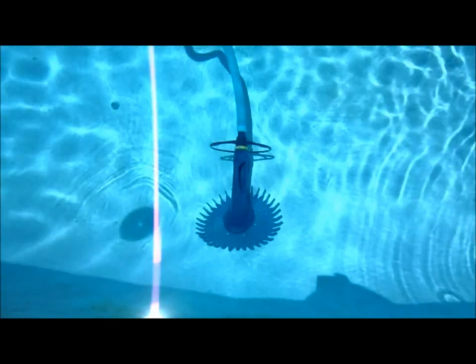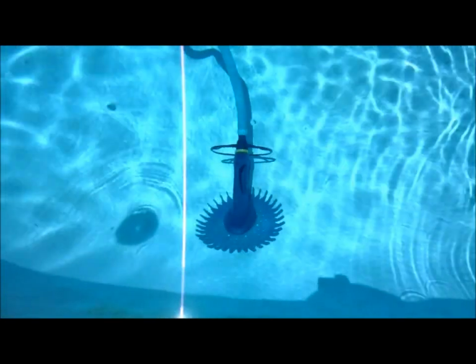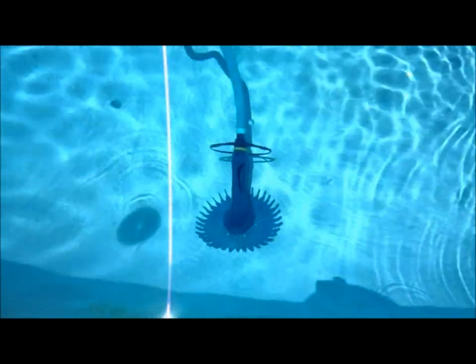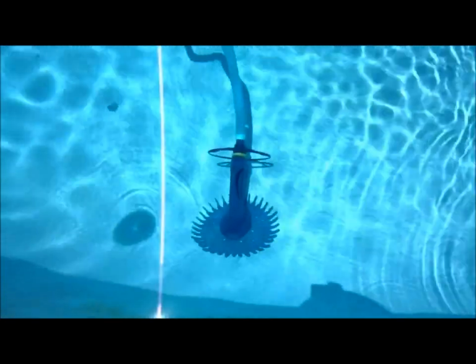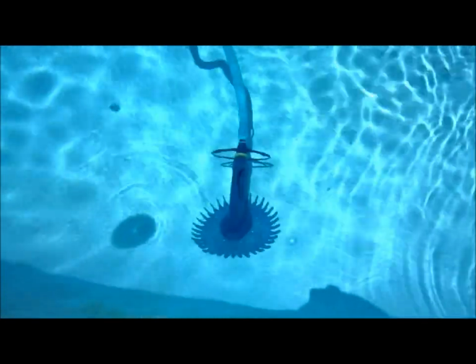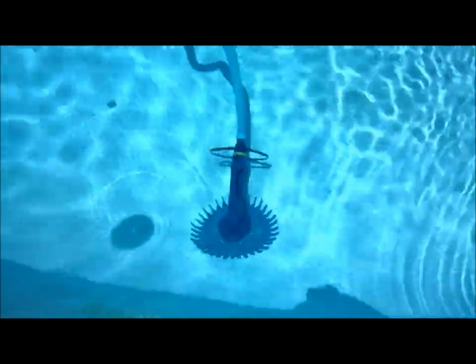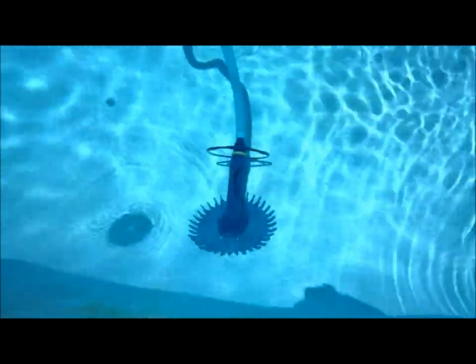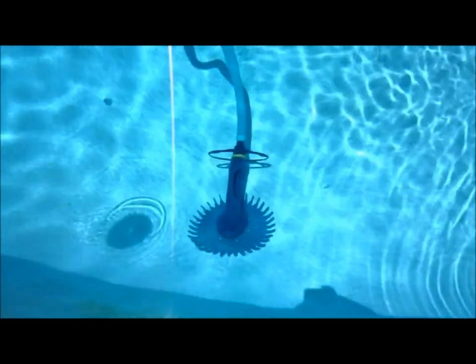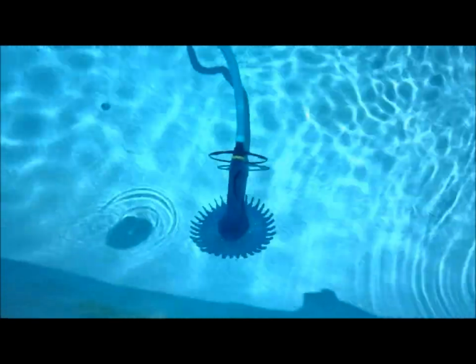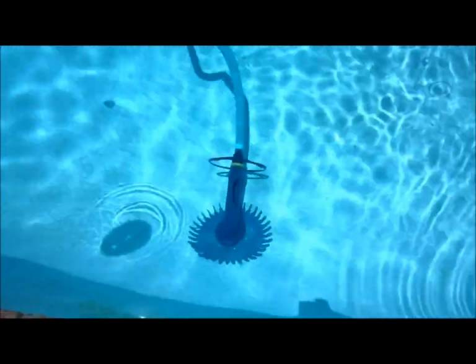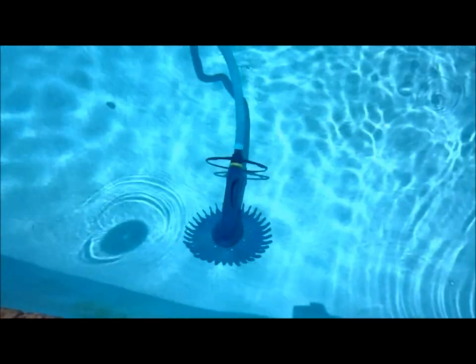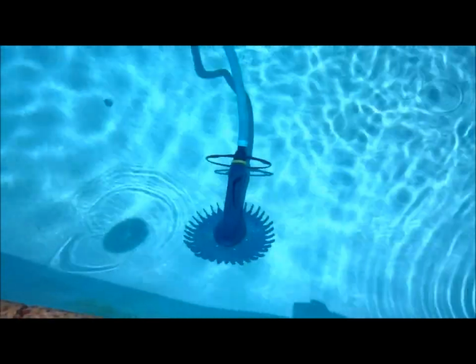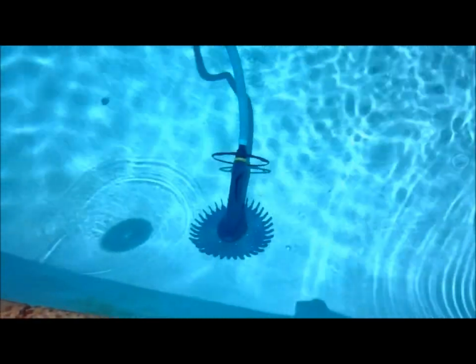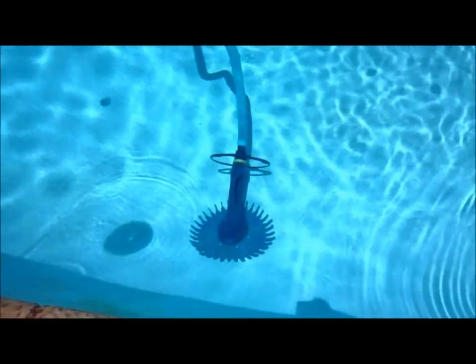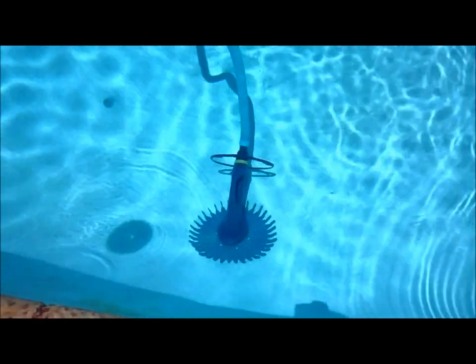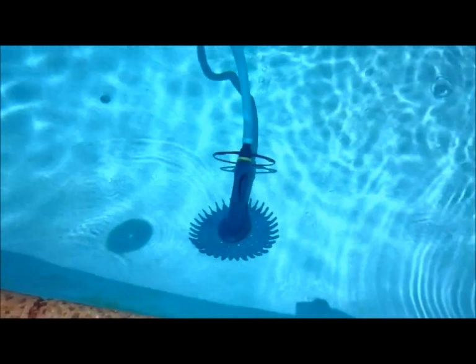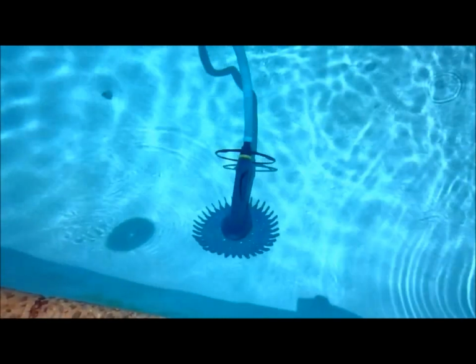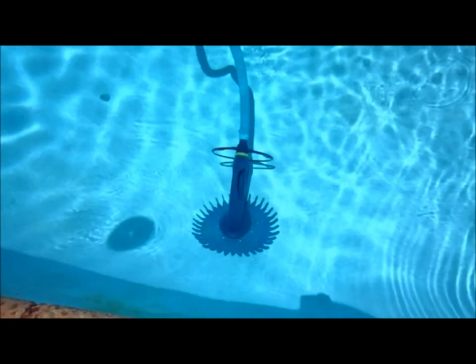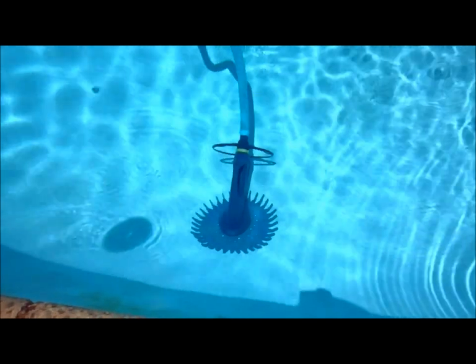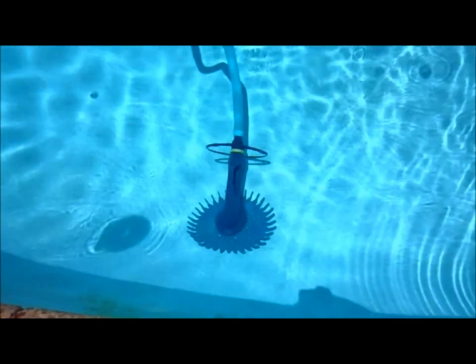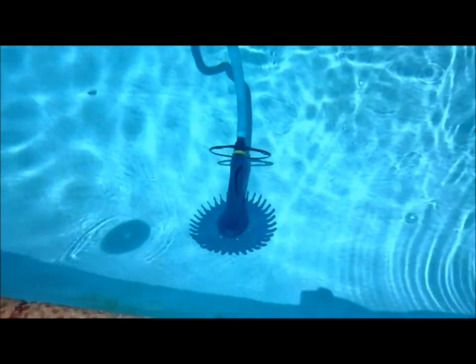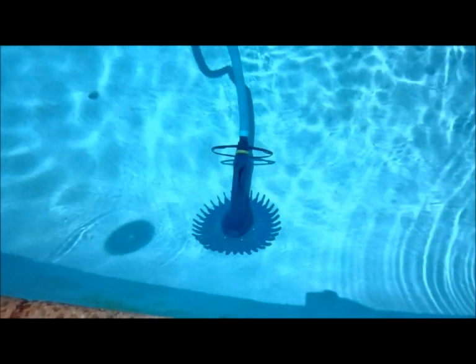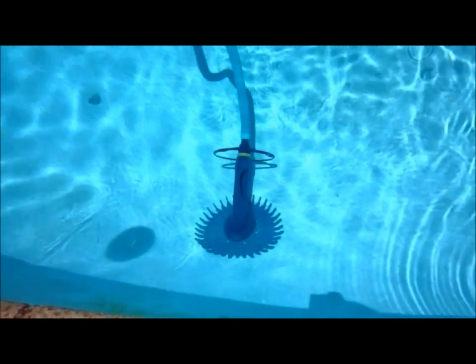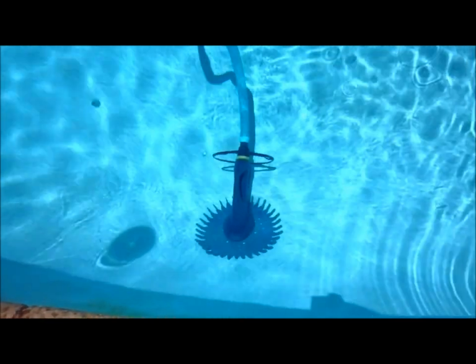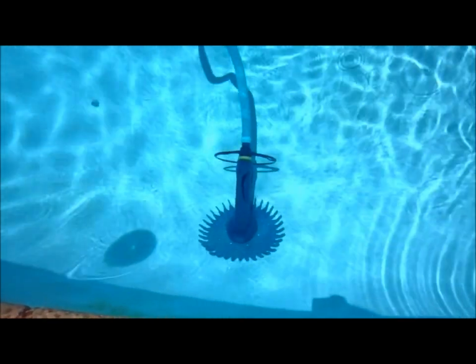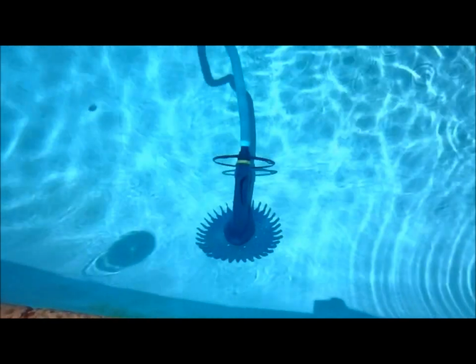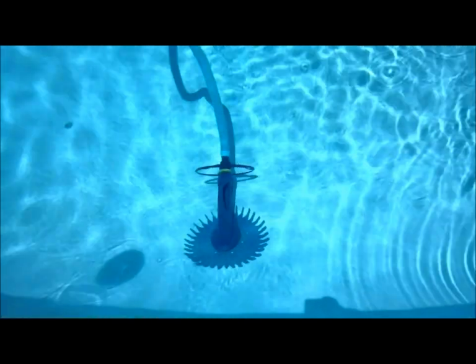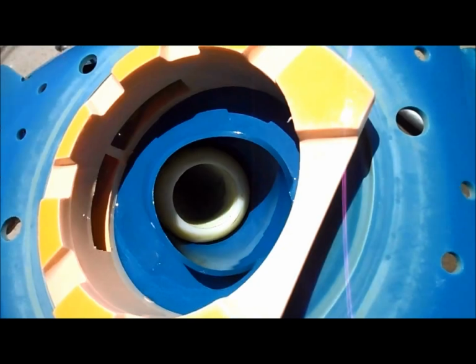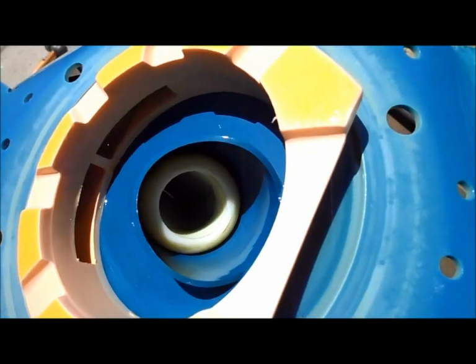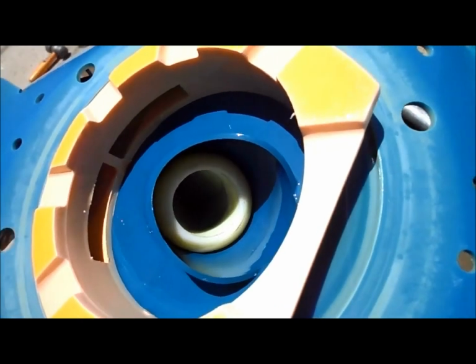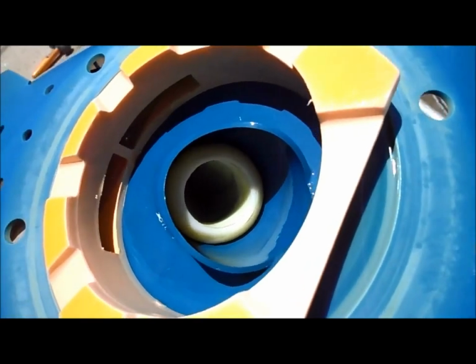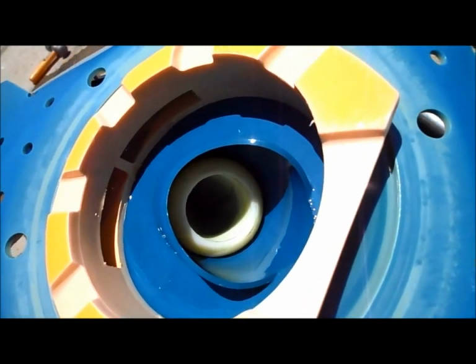If you notice that your G3 is not moving, chances are there's a slight tear in the diaphragm. If there's nothing stuck in there, I'll pull it out and we'll check it out. There's no debris in there.